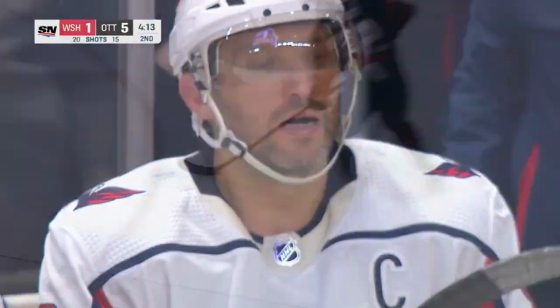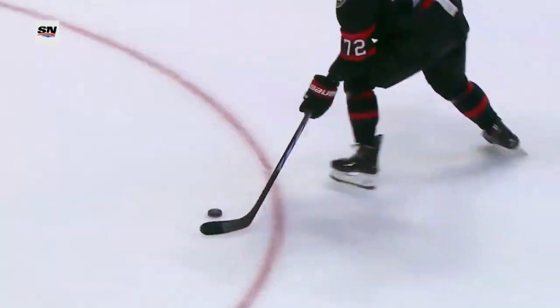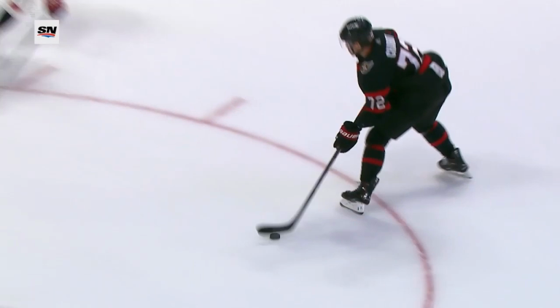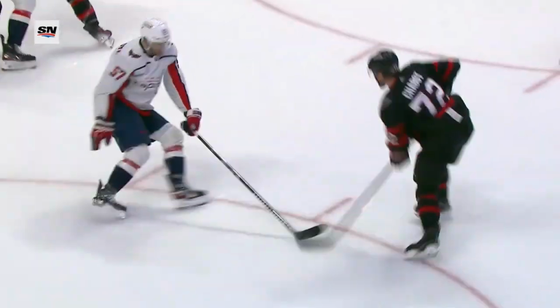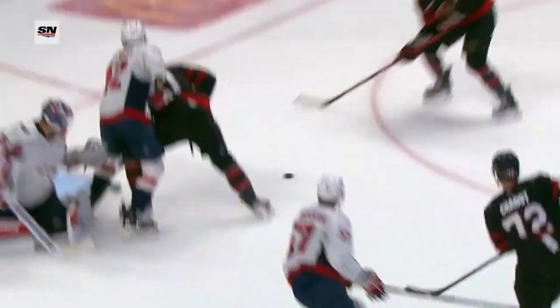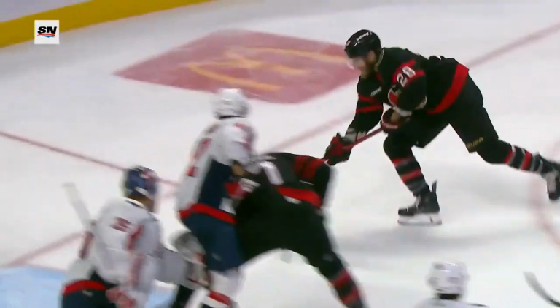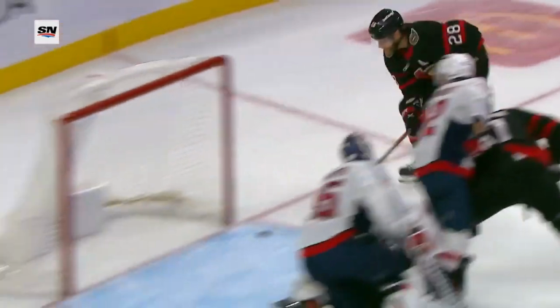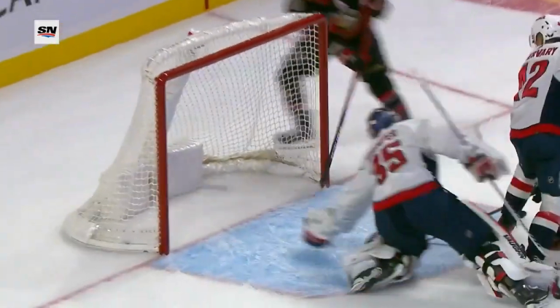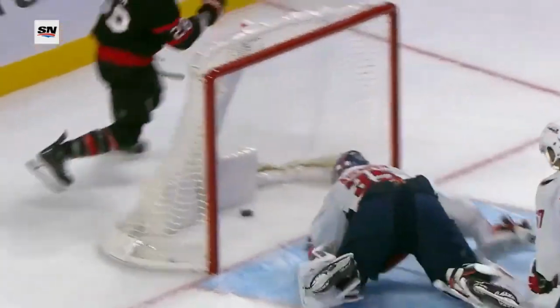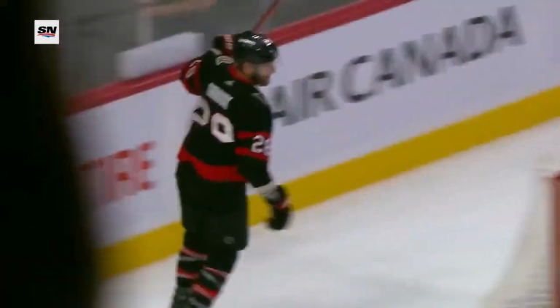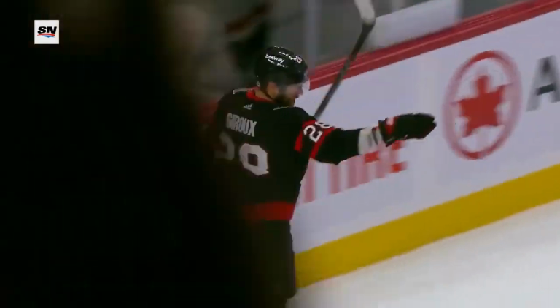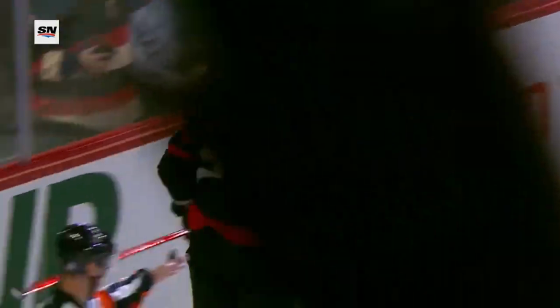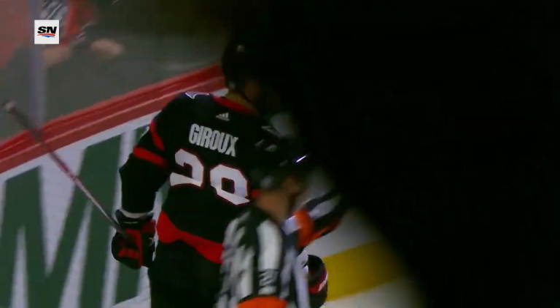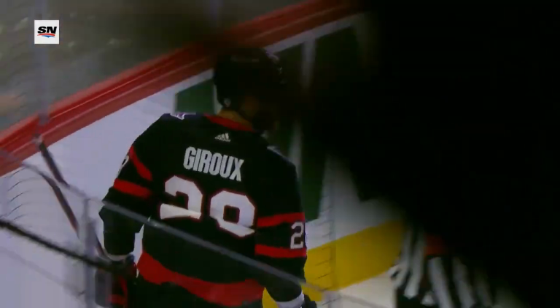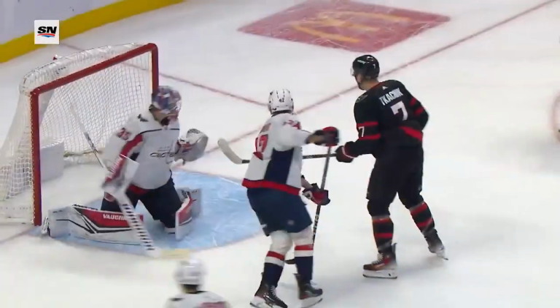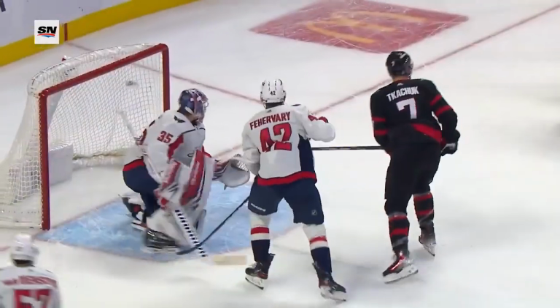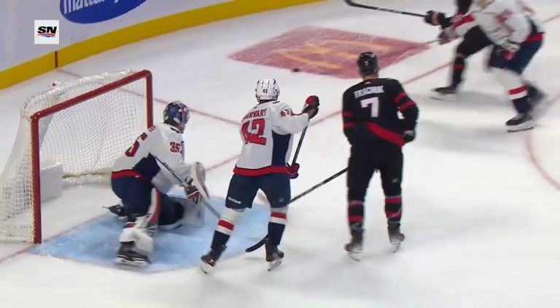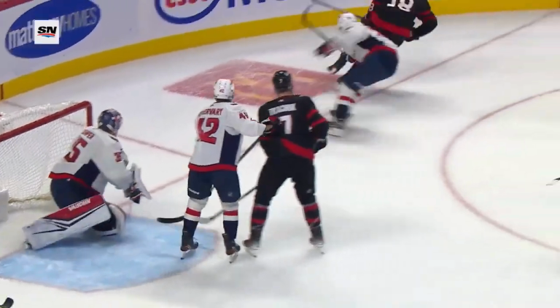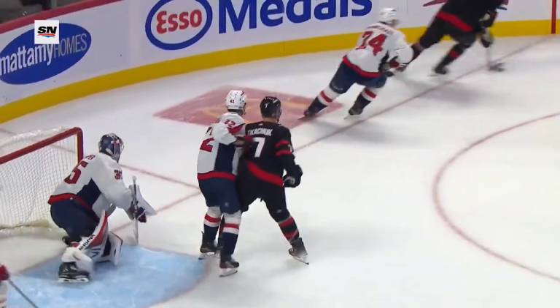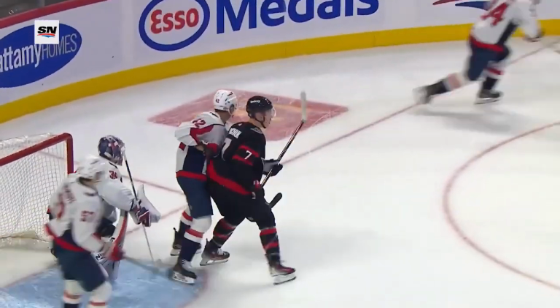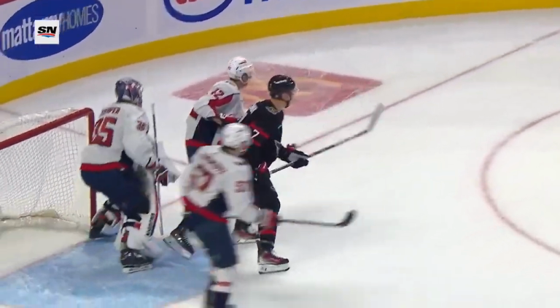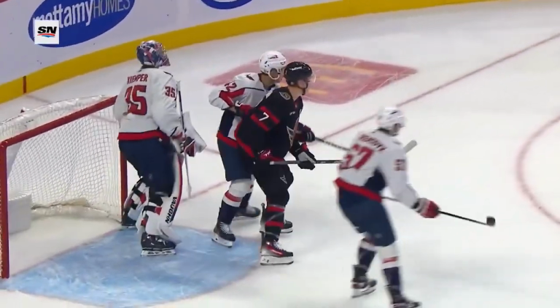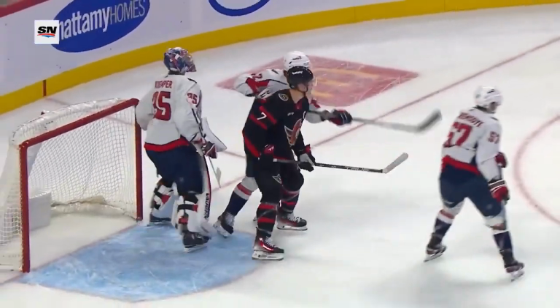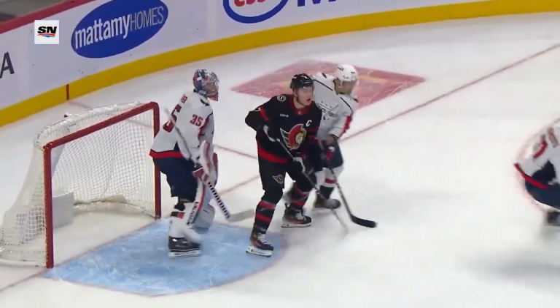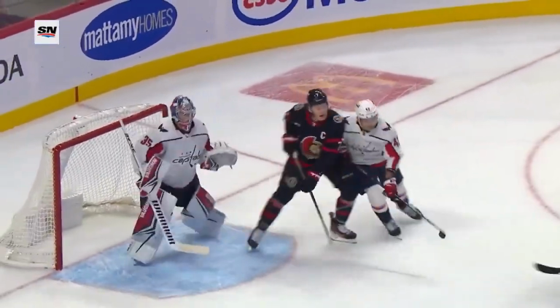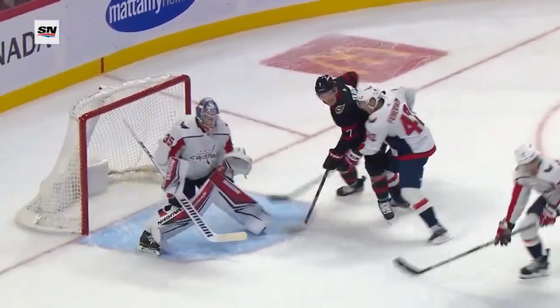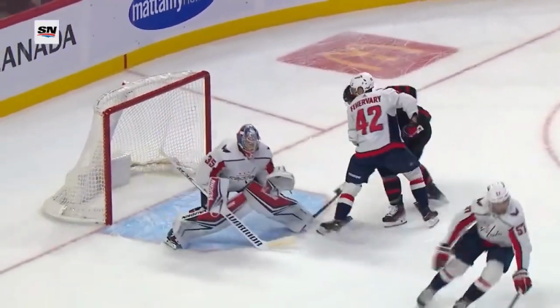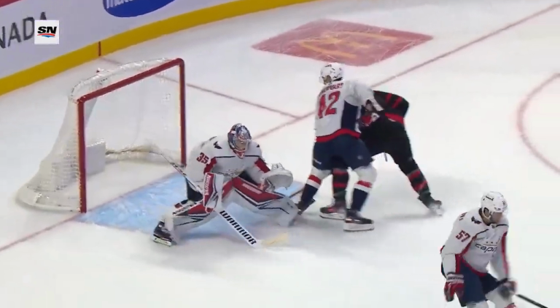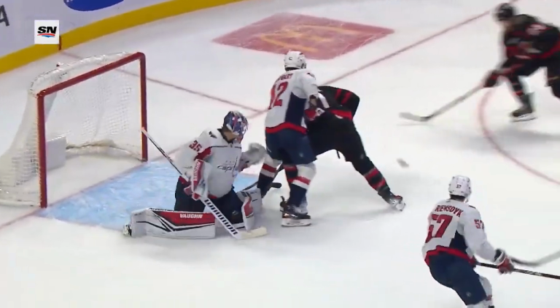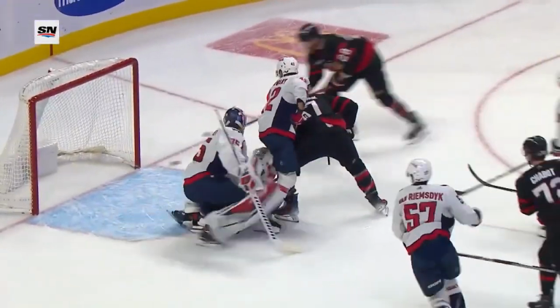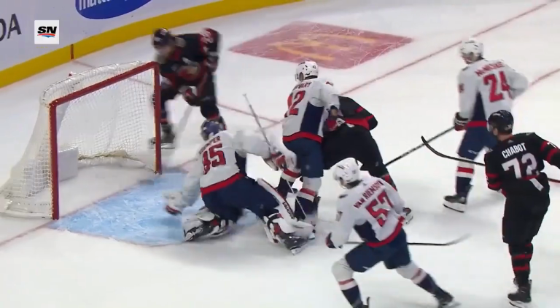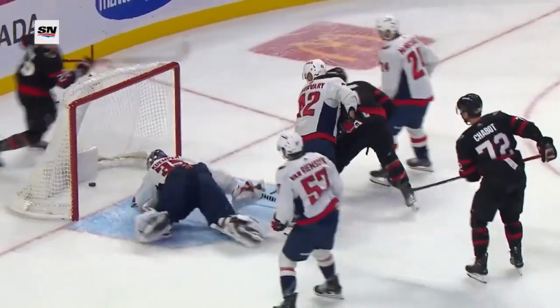It goes down the other end and Shavak, who had a couple of really good opportunities shooting the puck and couldn't find the net, decides — I'm not hitting the net, I might as well give it to somebody else. And he finds Giroux on the back door.